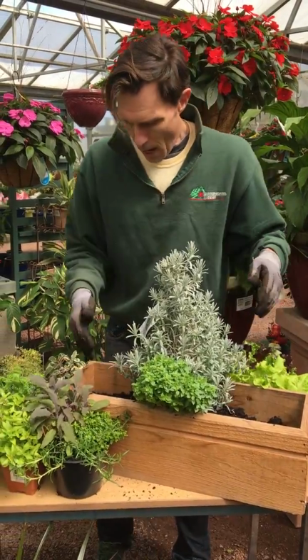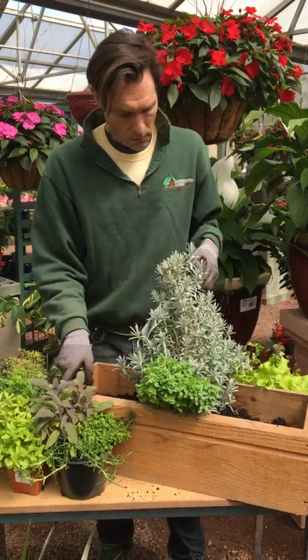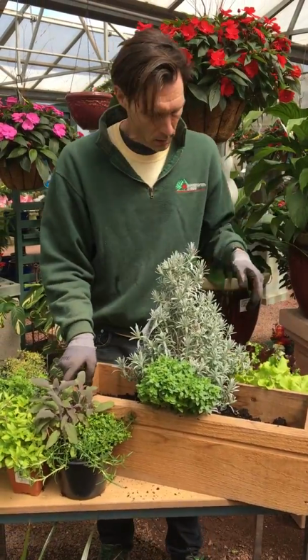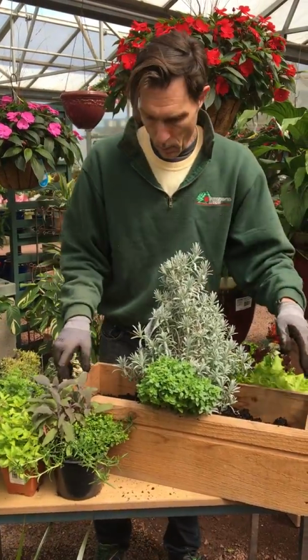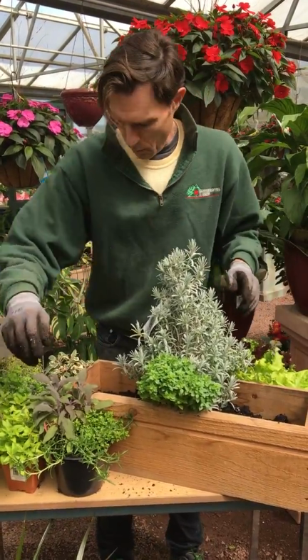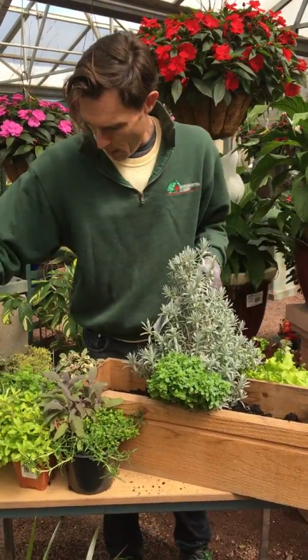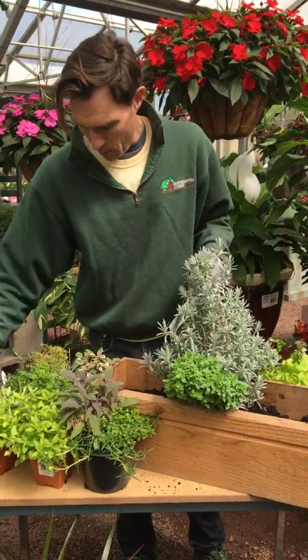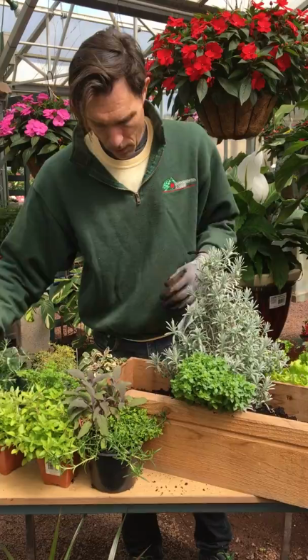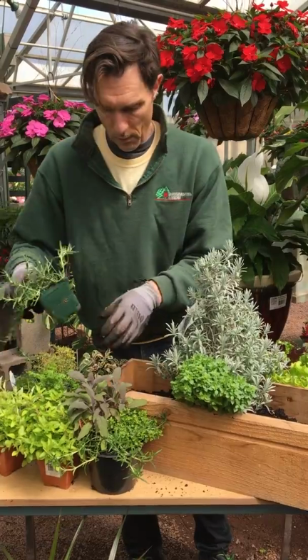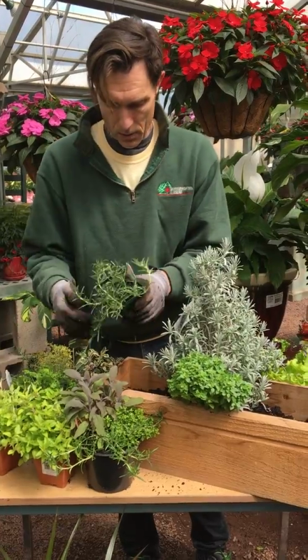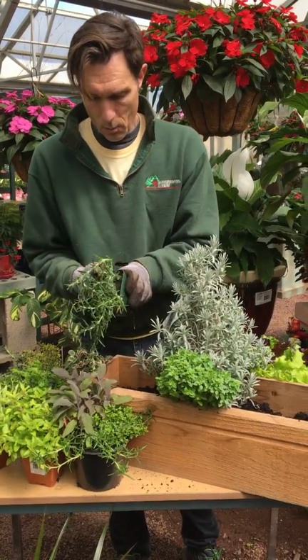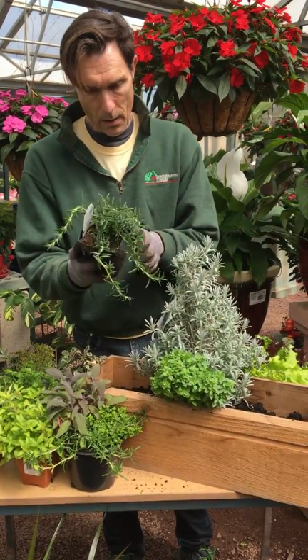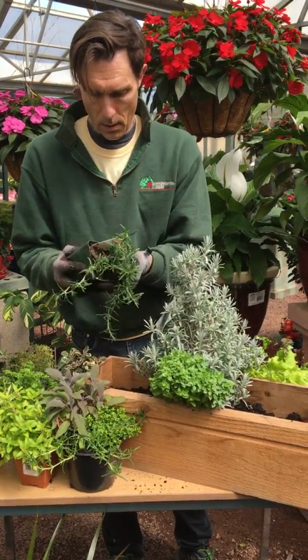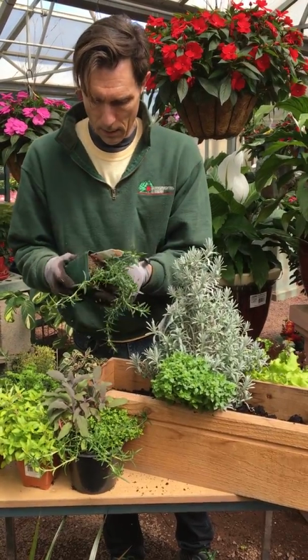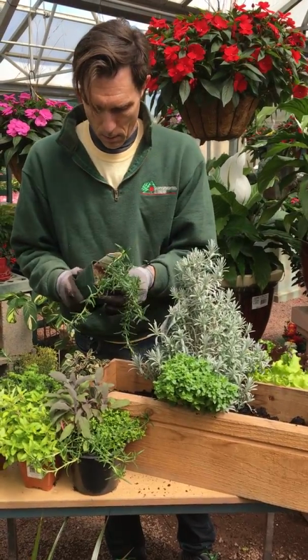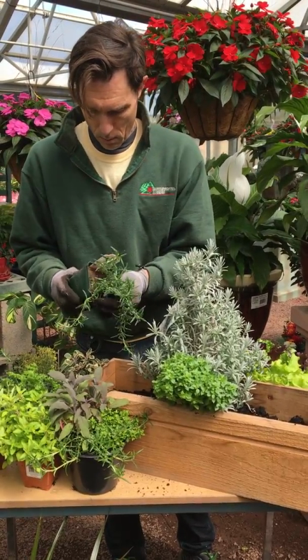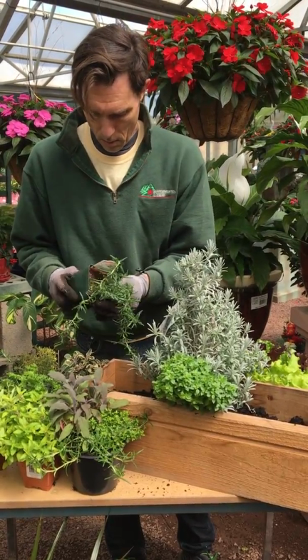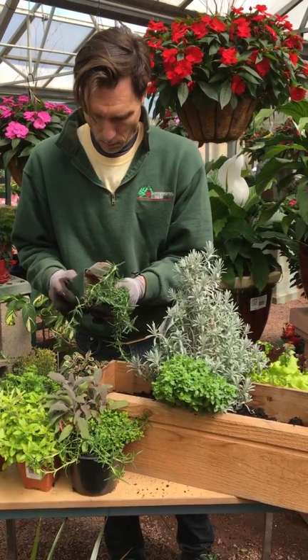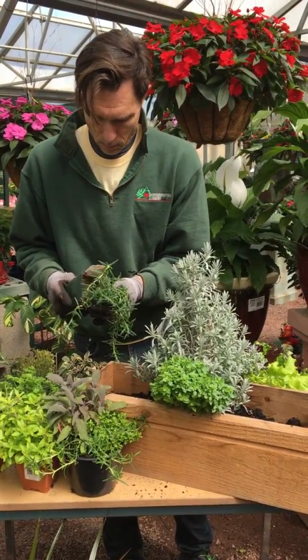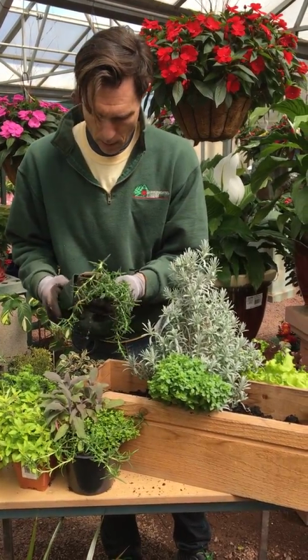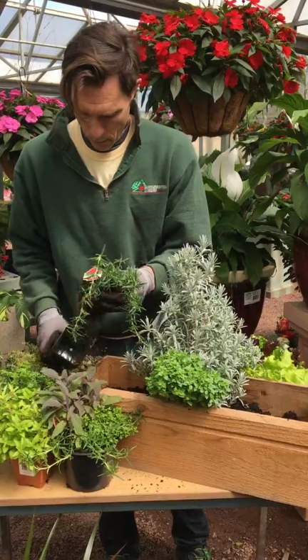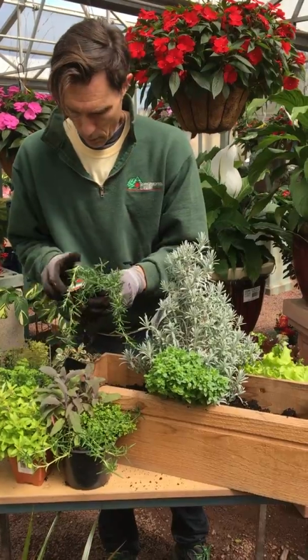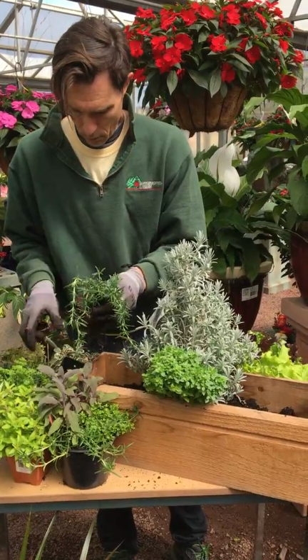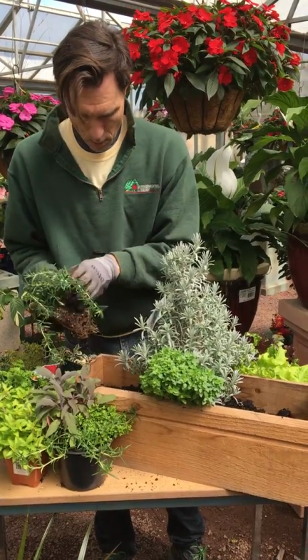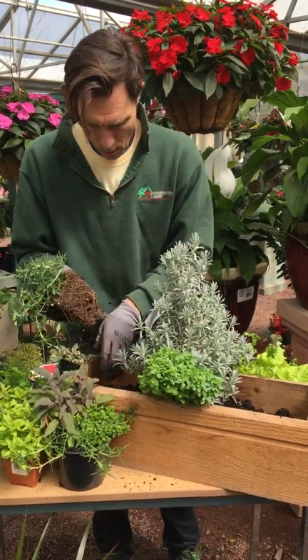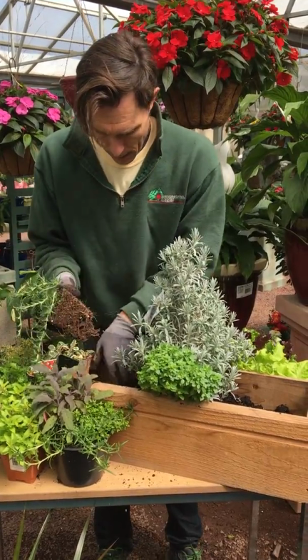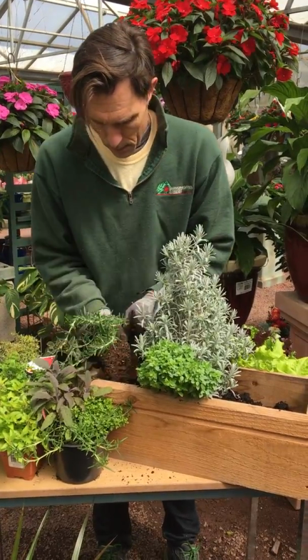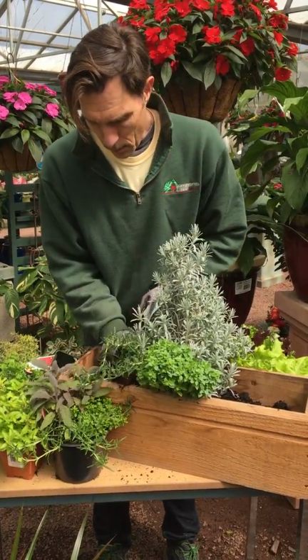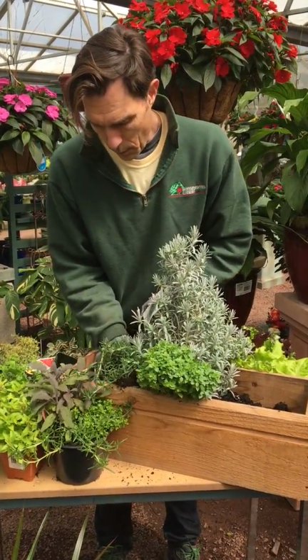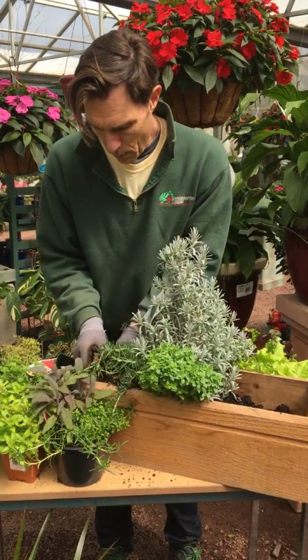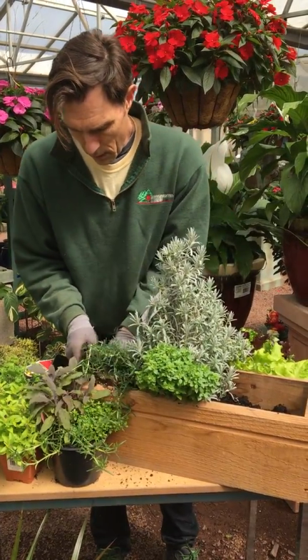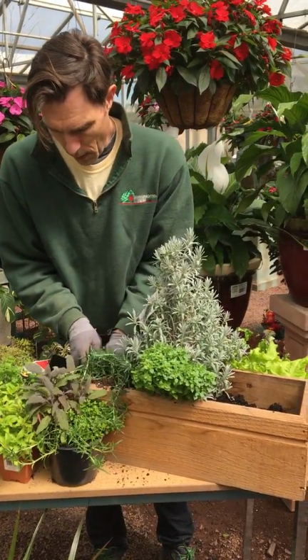And then in the front we want to put some things that are going to creep over the edge. Rosemary is another great cooking herb, and we can put two of these in the front.